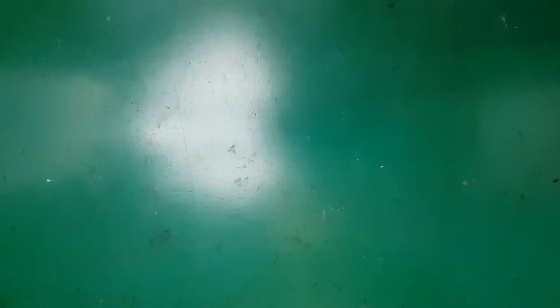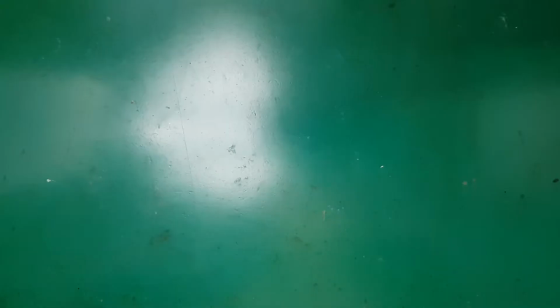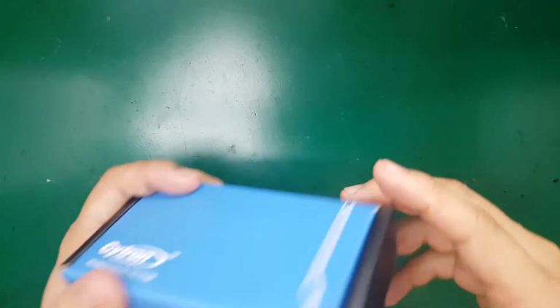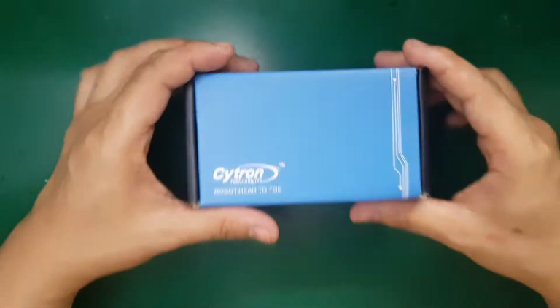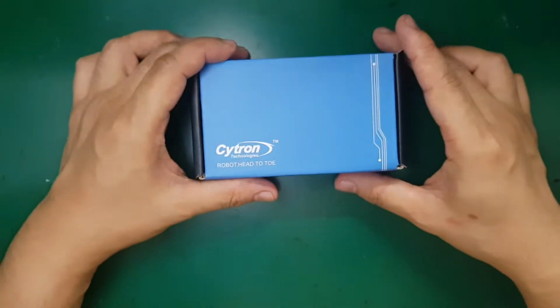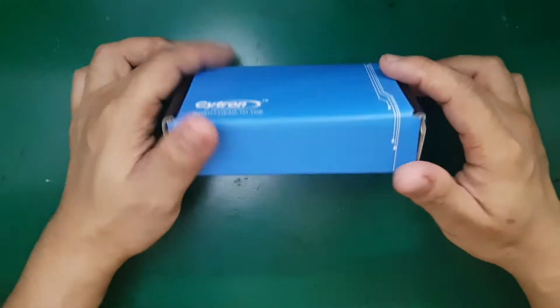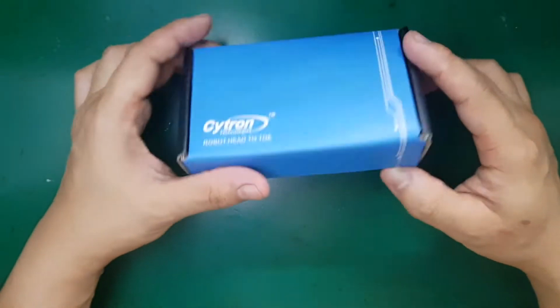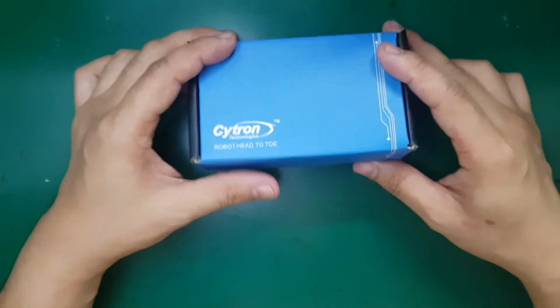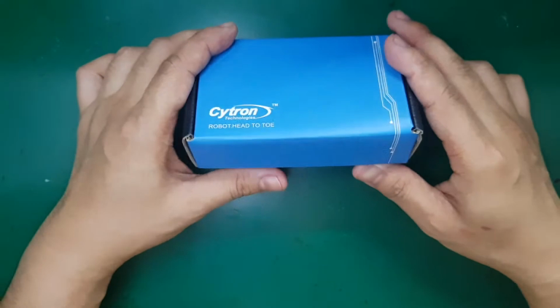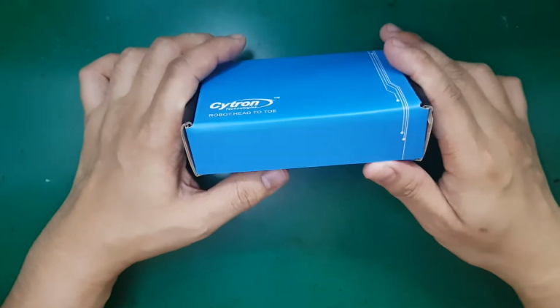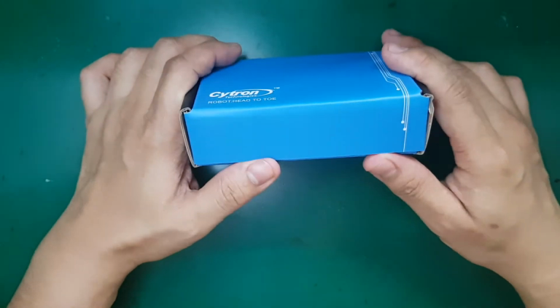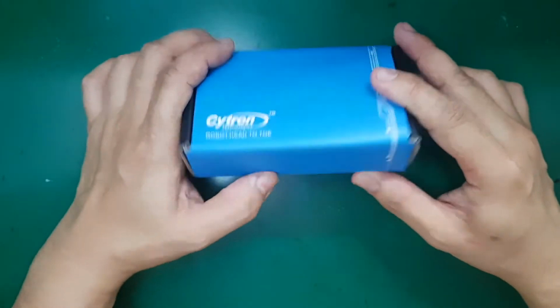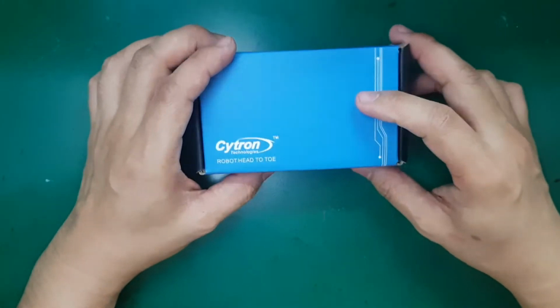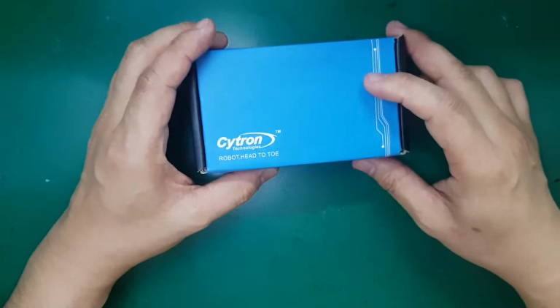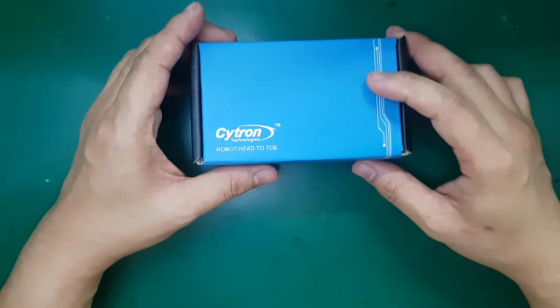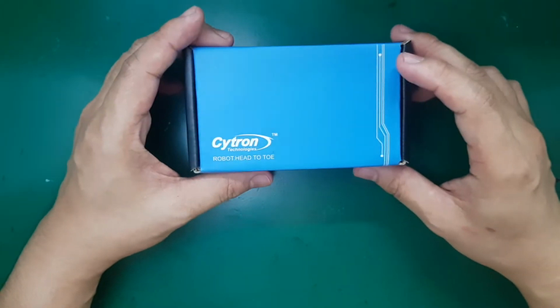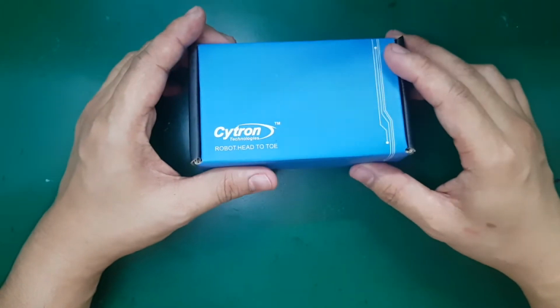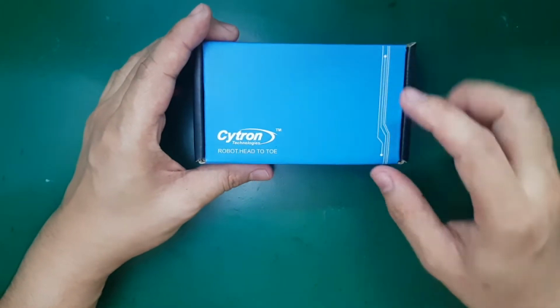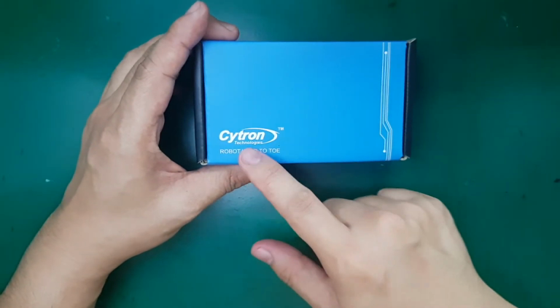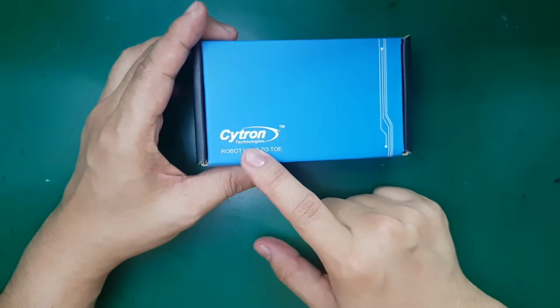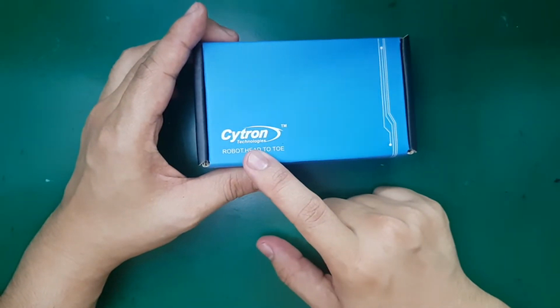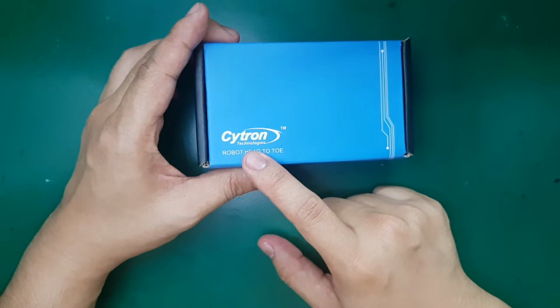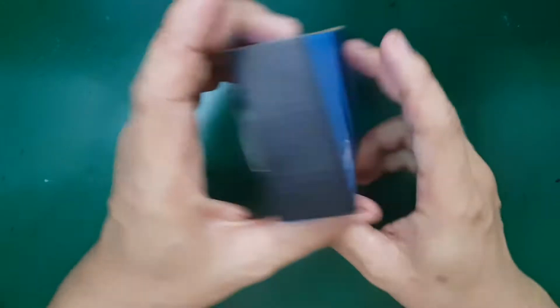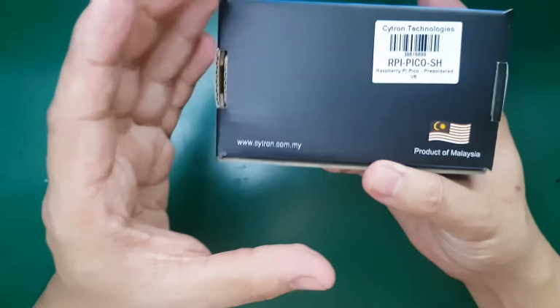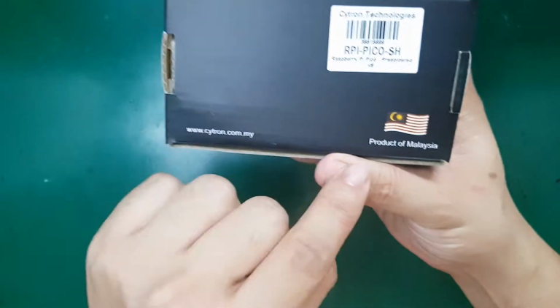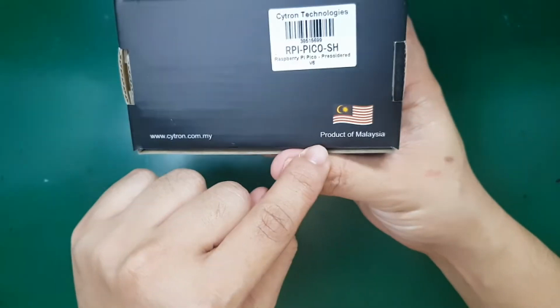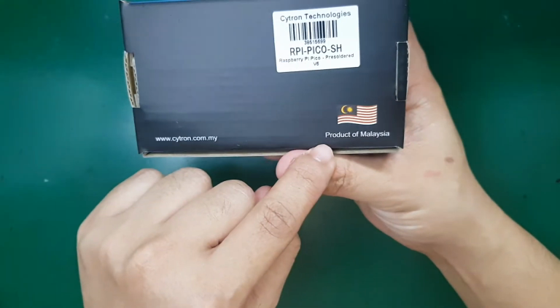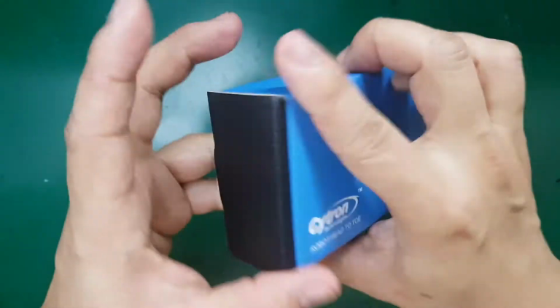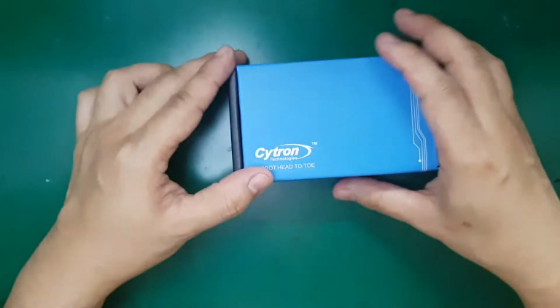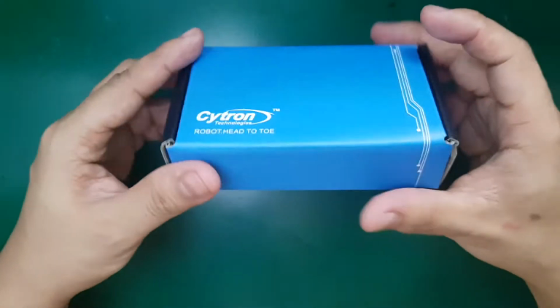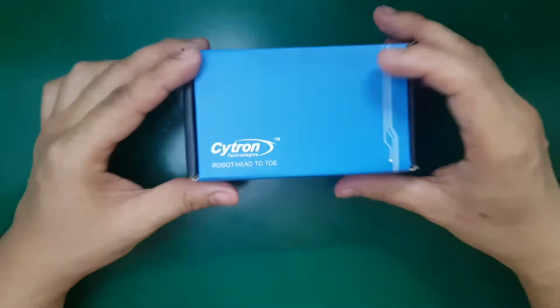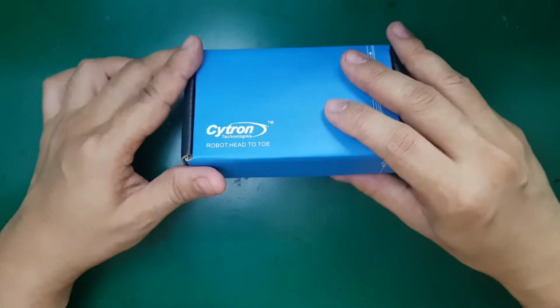In this video I'm going to show you my new Raspberry Pi Pico board. As you can see, I bought it from Citron Technologies — this company is from Malaysia. Let's see how it looks inside.